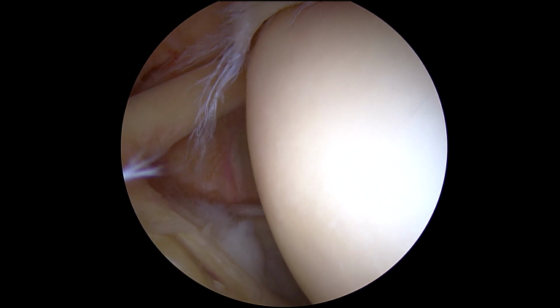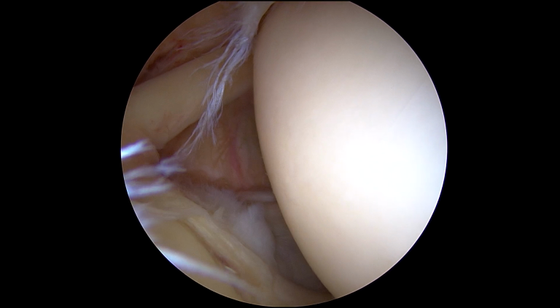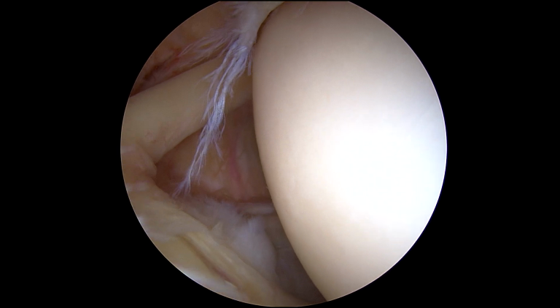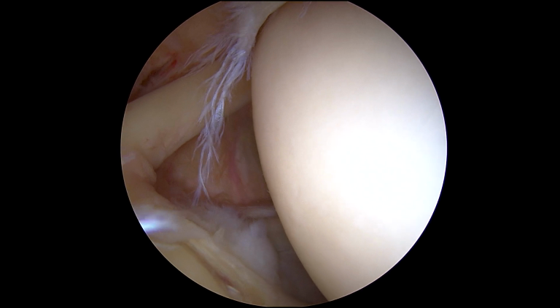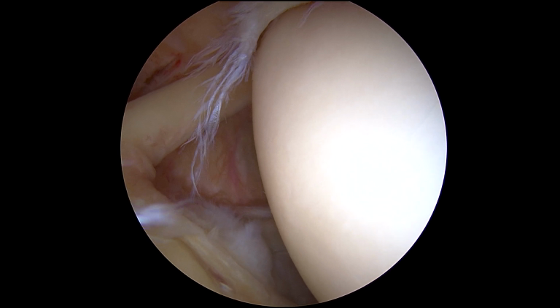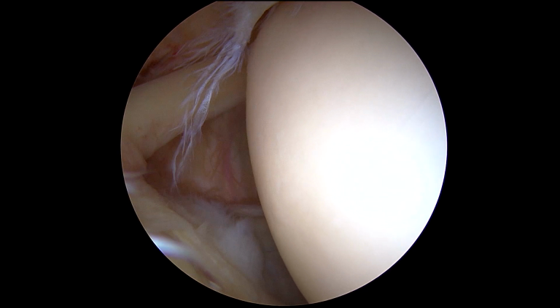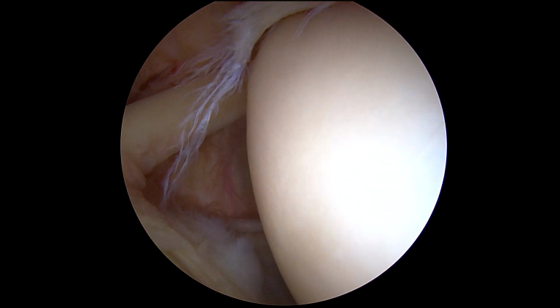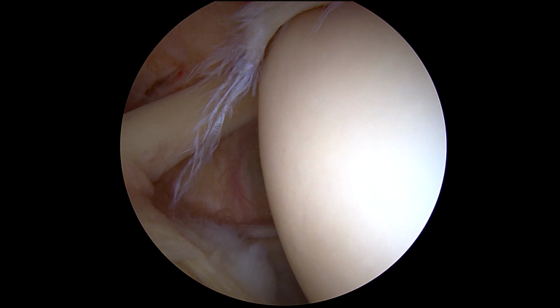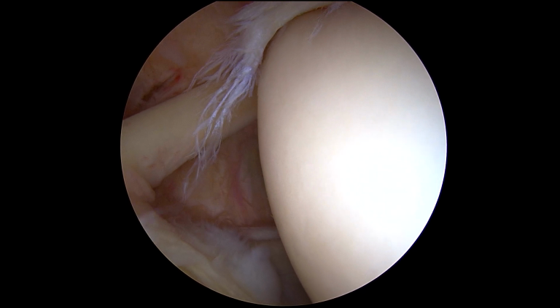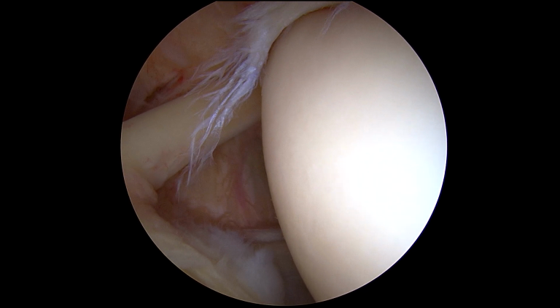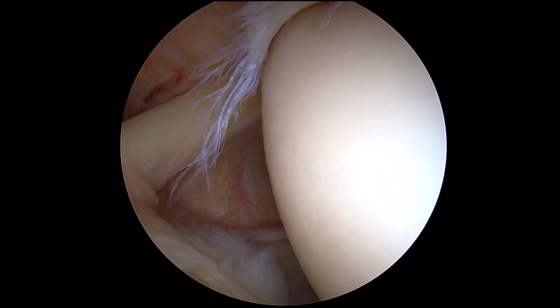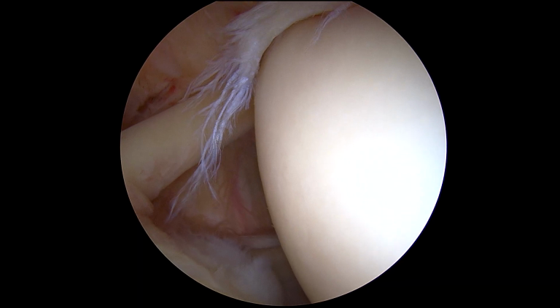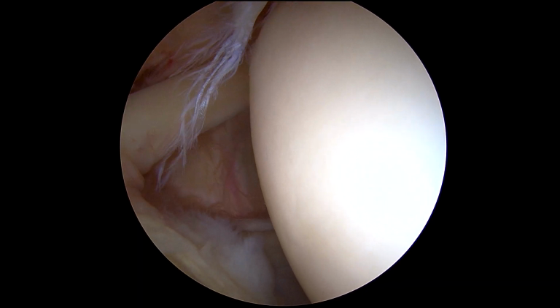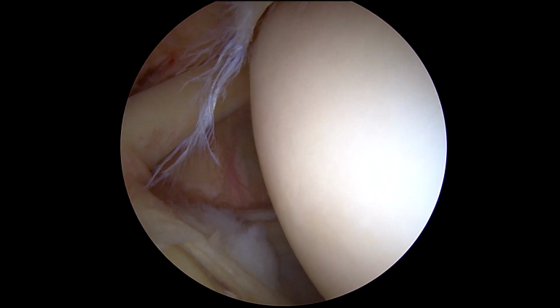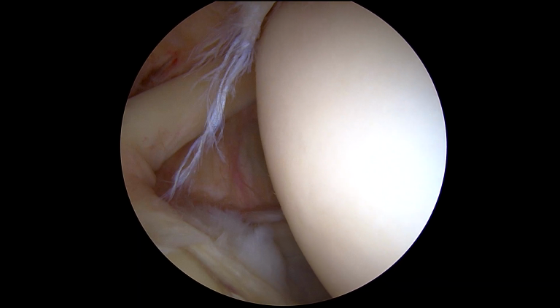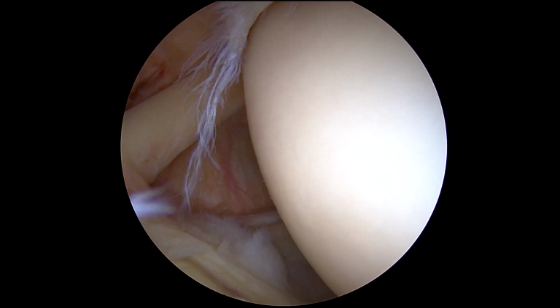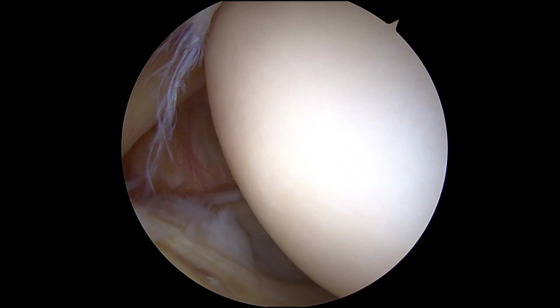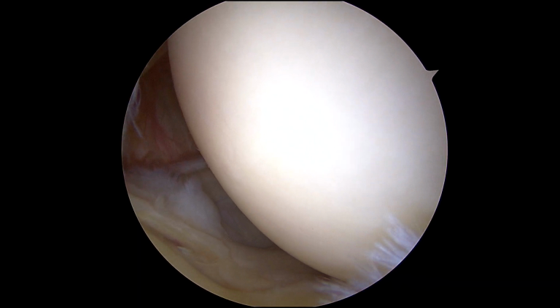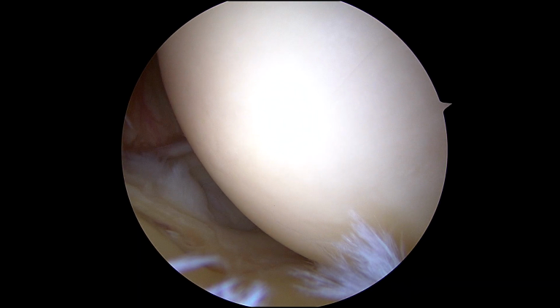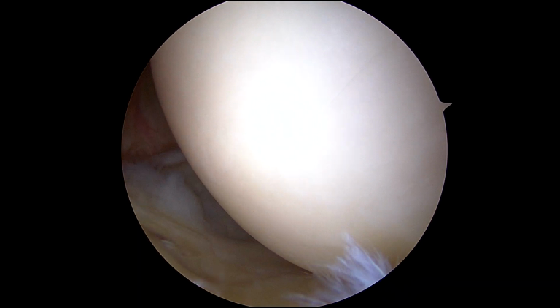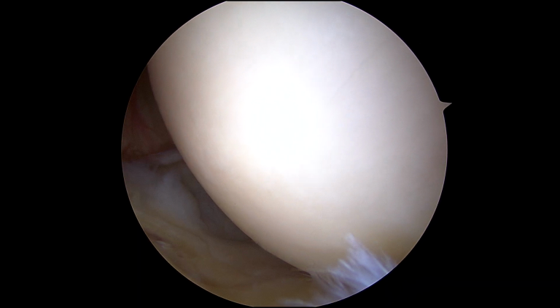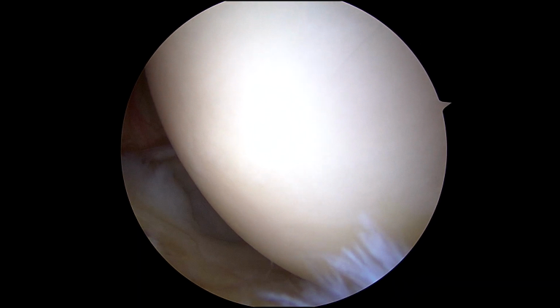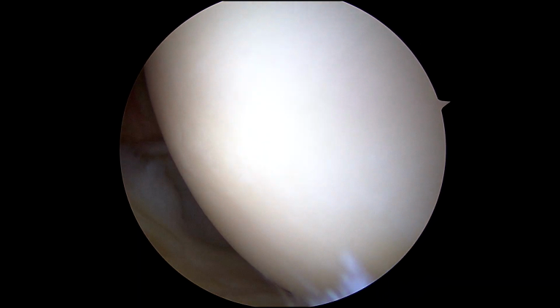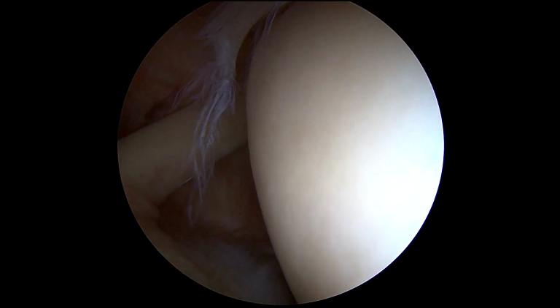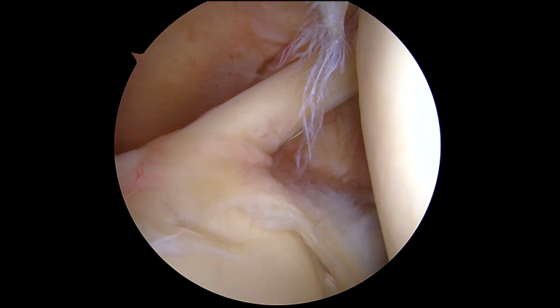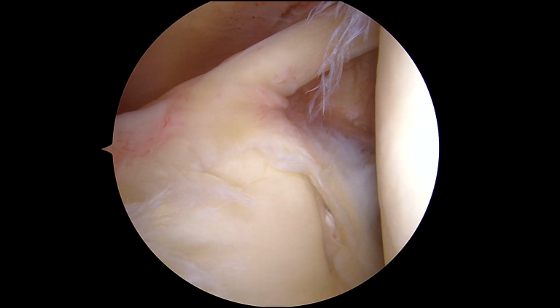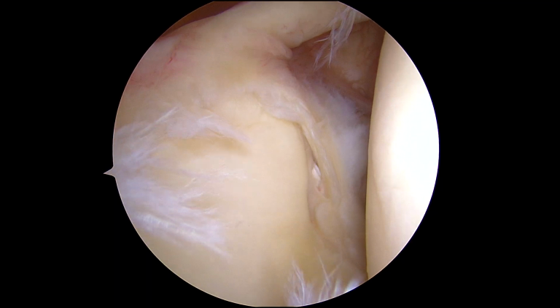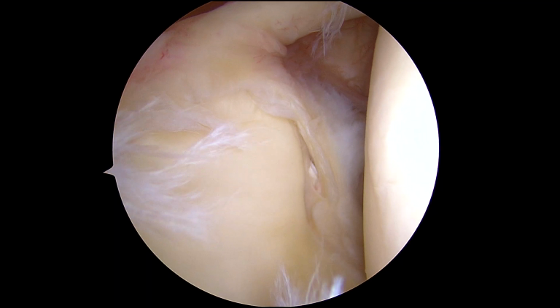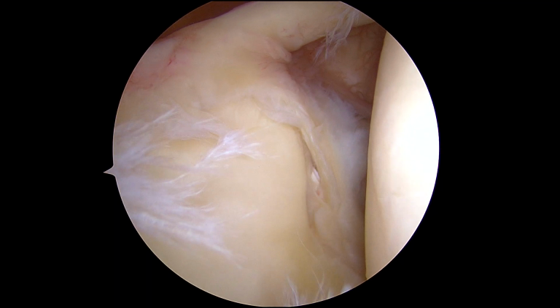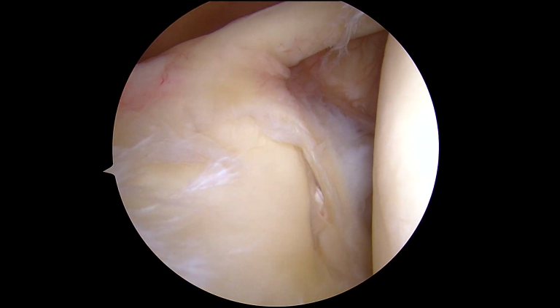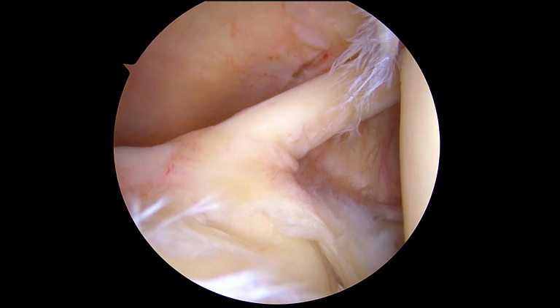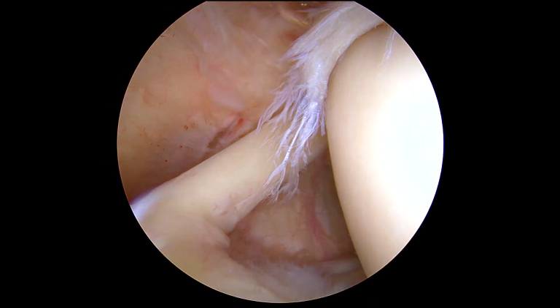We're in the right shoulder of a patient here. We're going to do a diagnostic arthroscopy showing you all of the major structures. First of all, that's the humeral head and then that's the glenoid in the front of the shoulder.